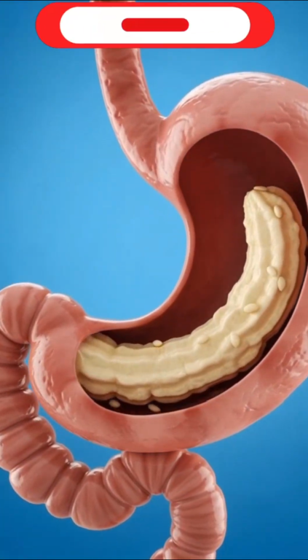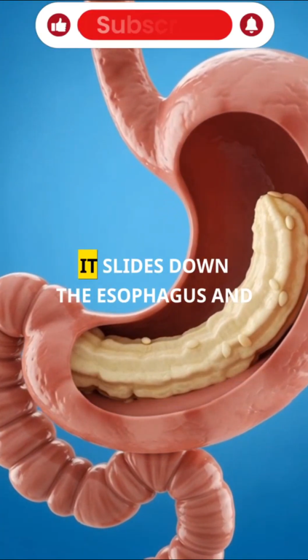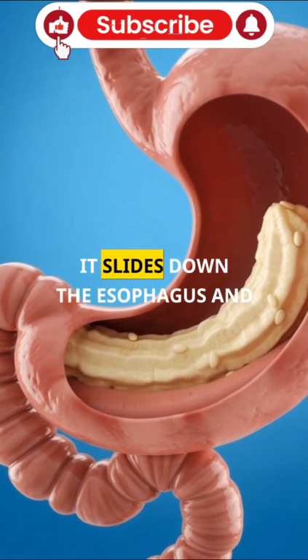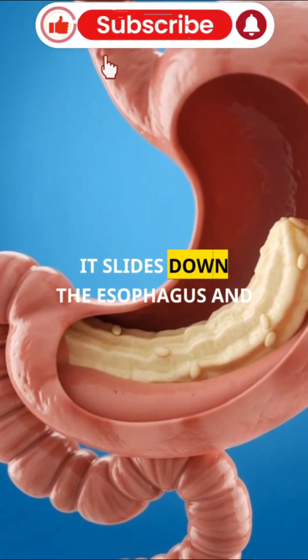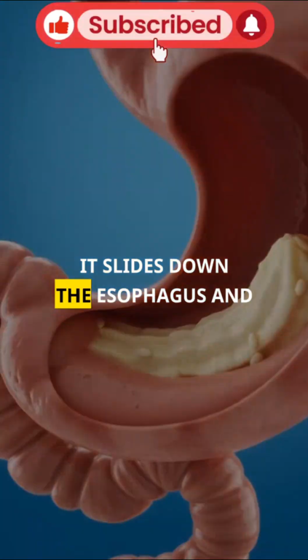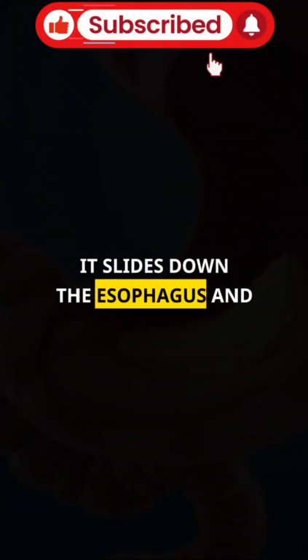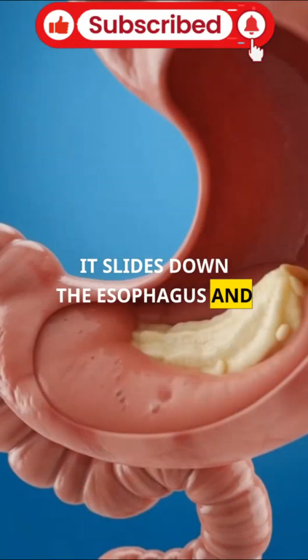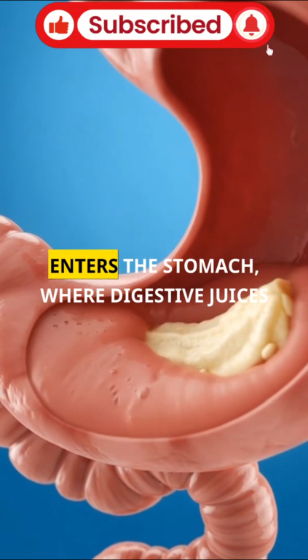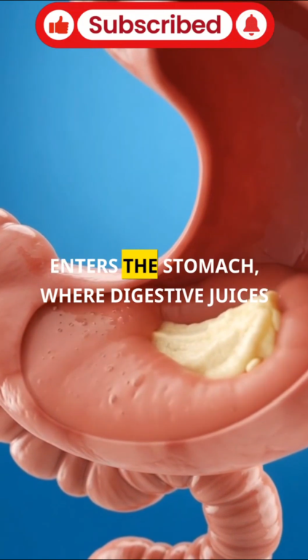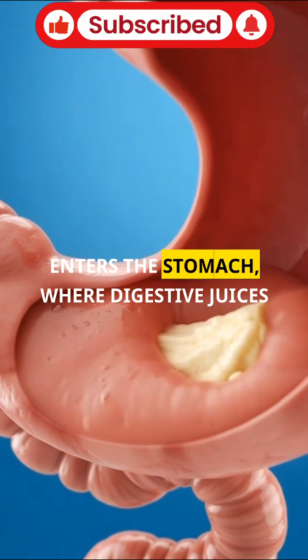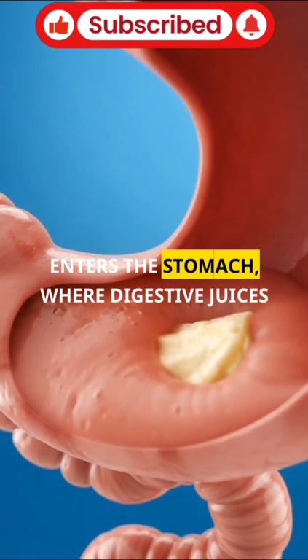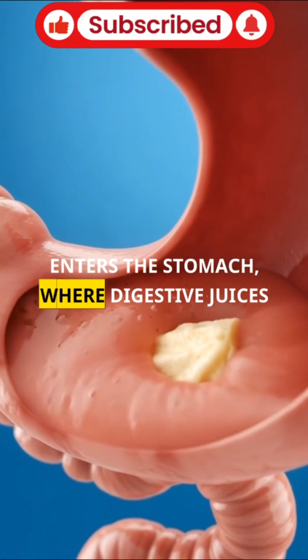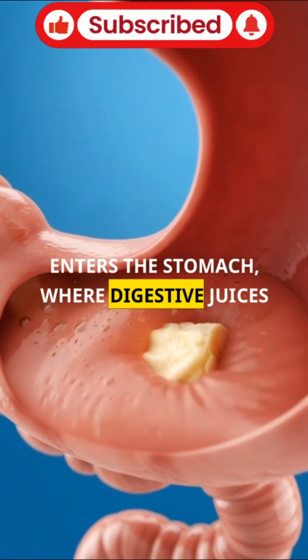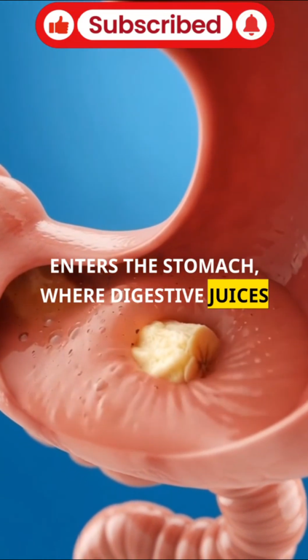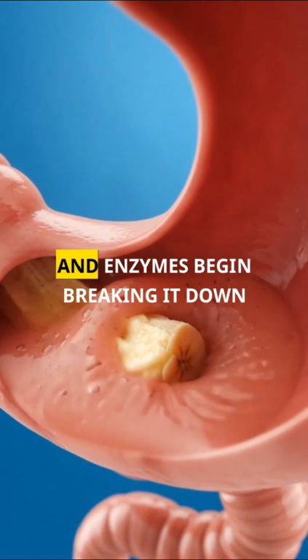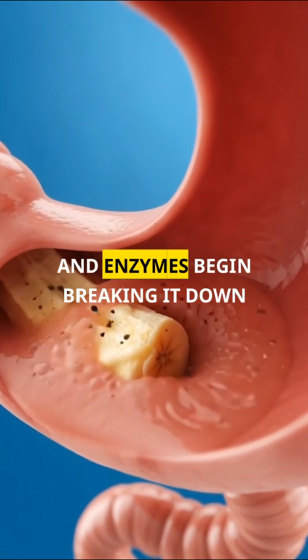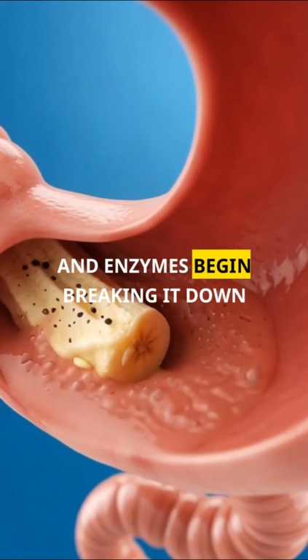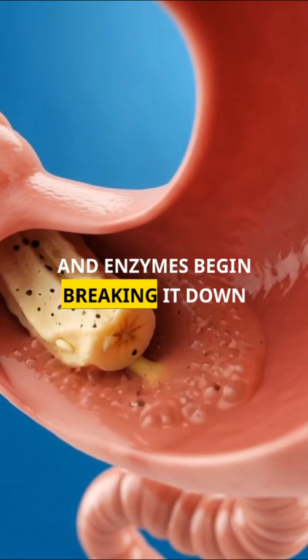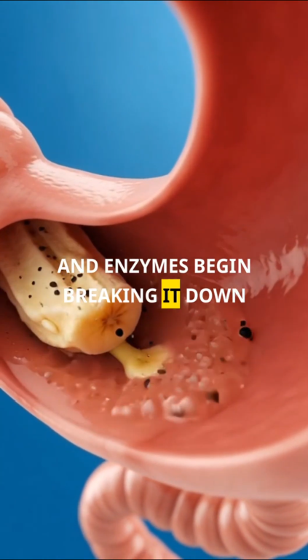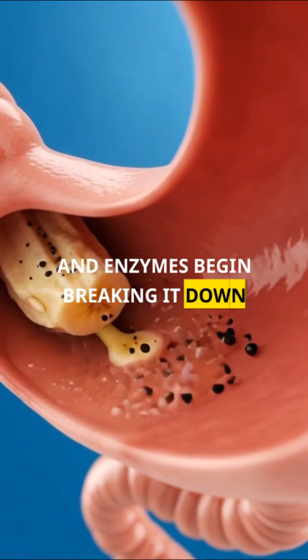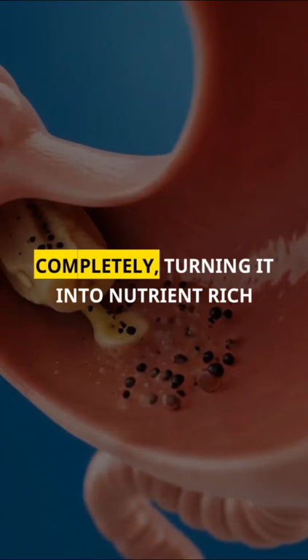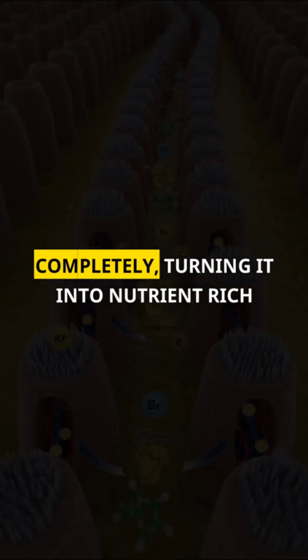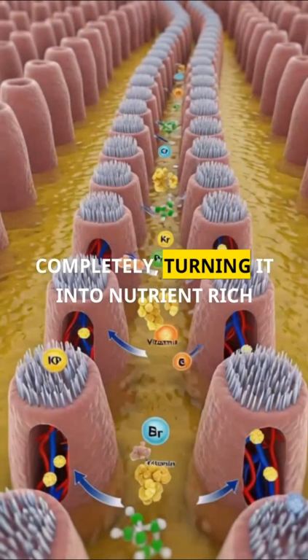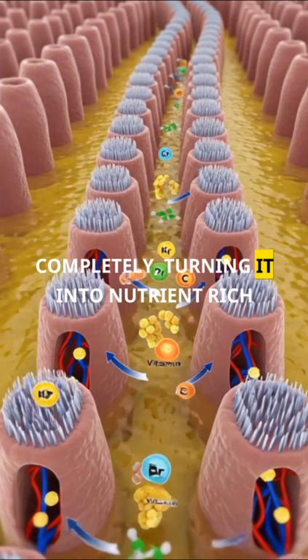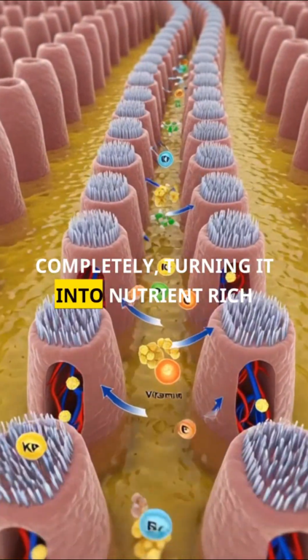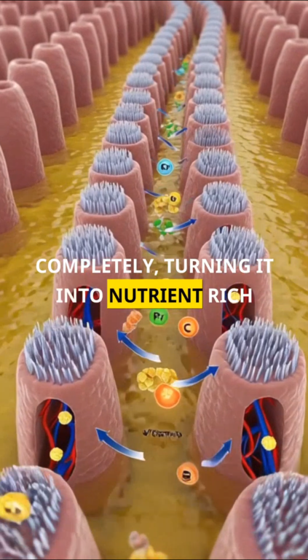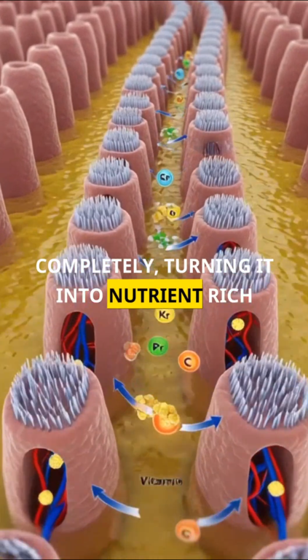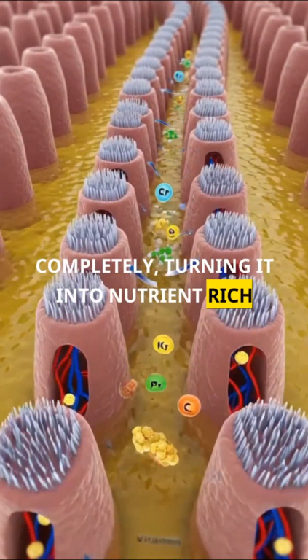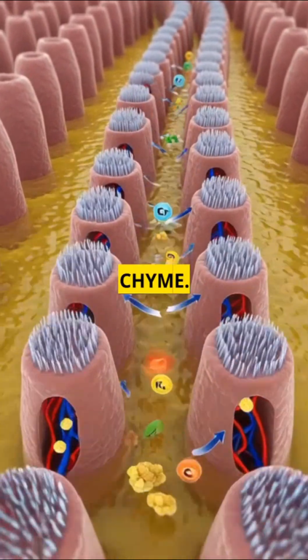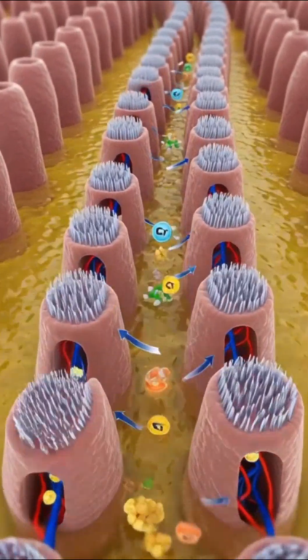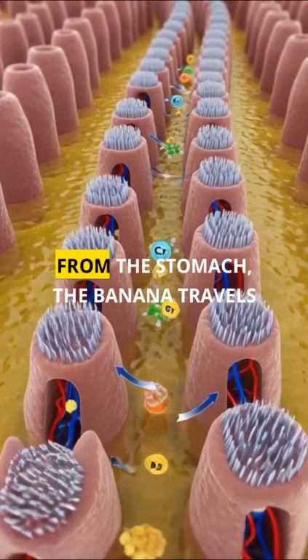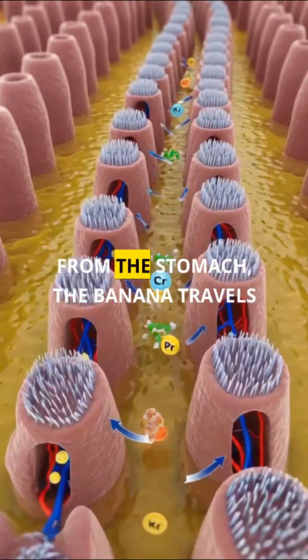It slides down the esophagus and enters the stomach, where digestive juices and enzymes begin breaking it down completely, turning it into nutrient-rich chyme.